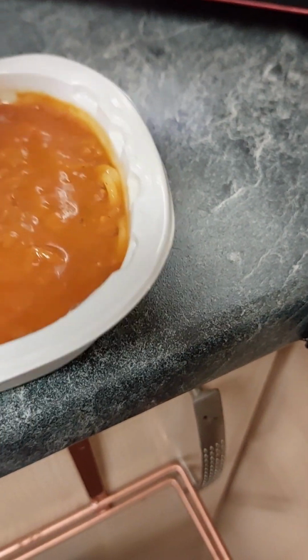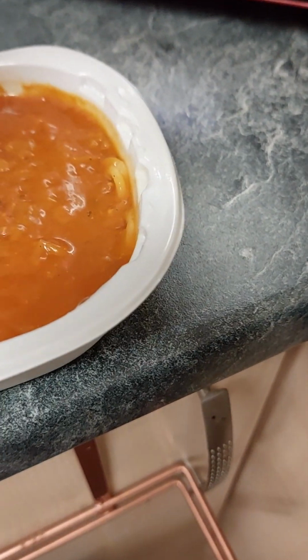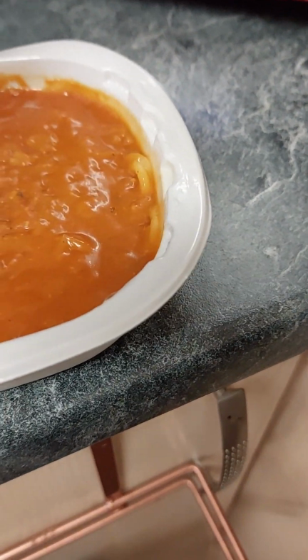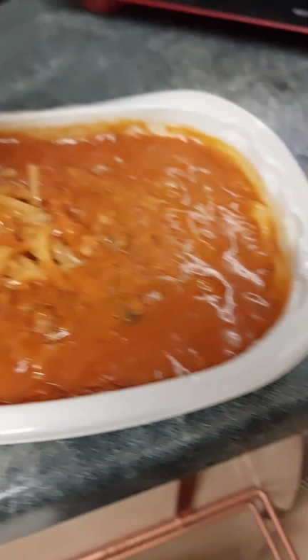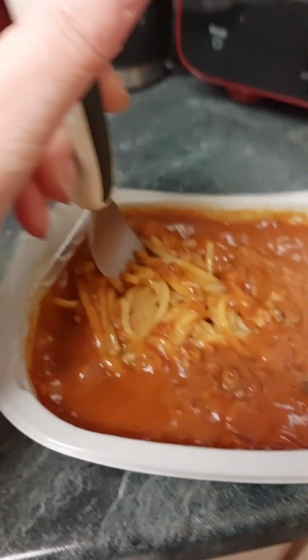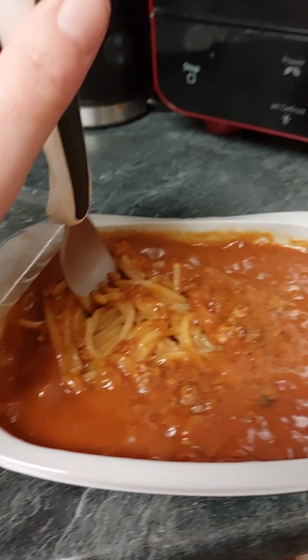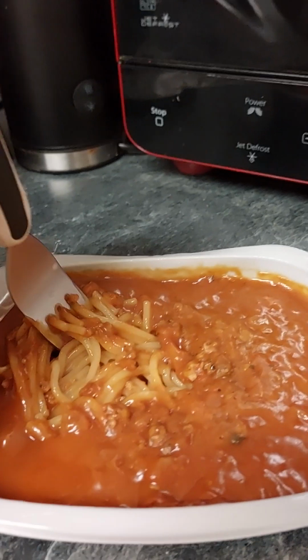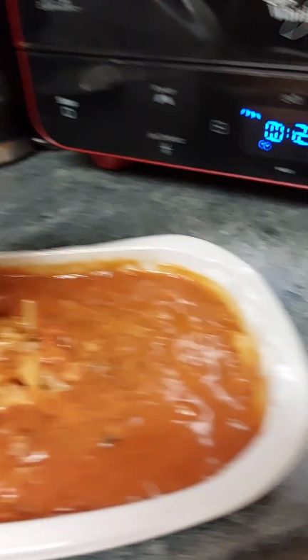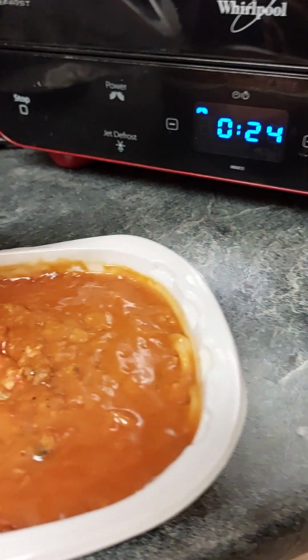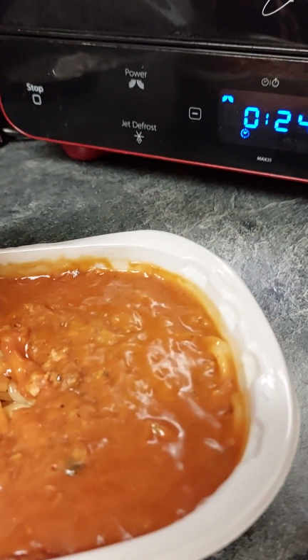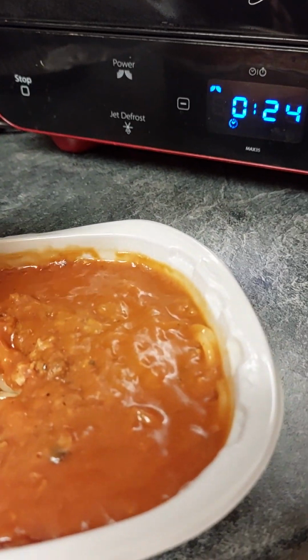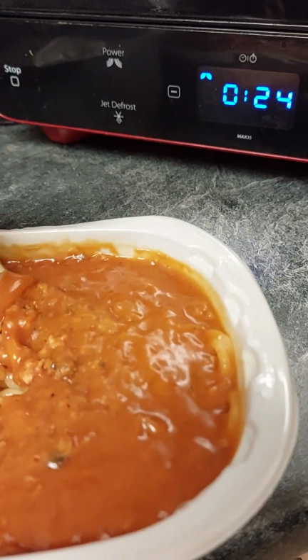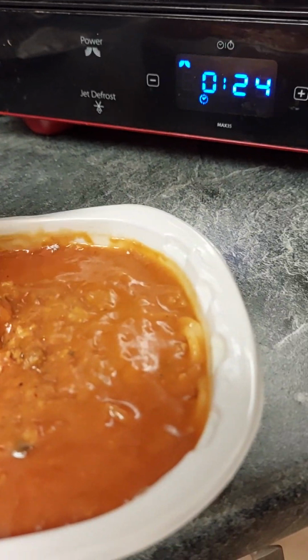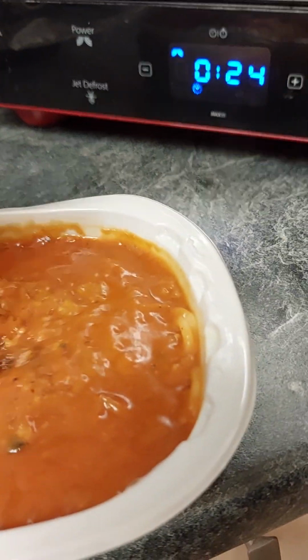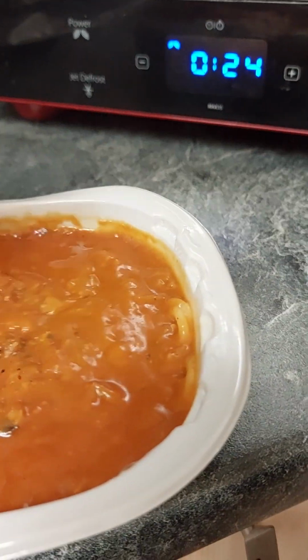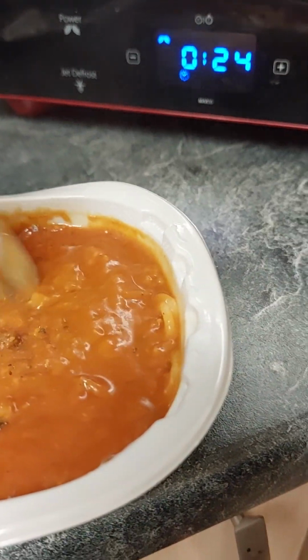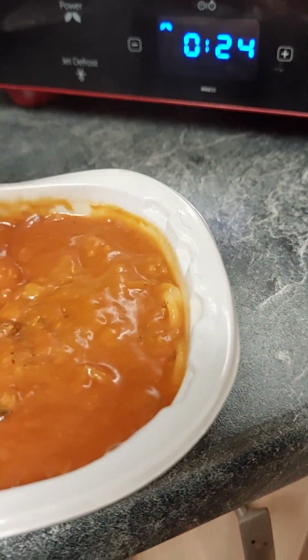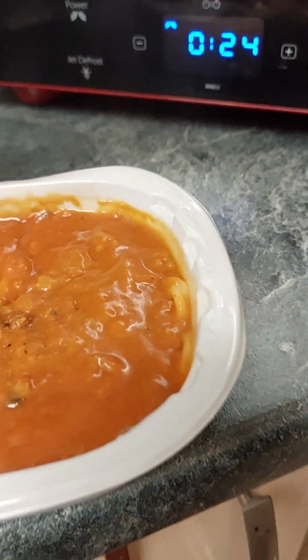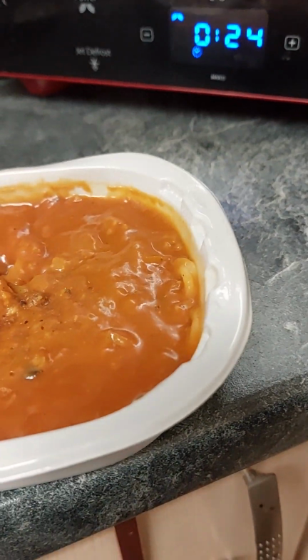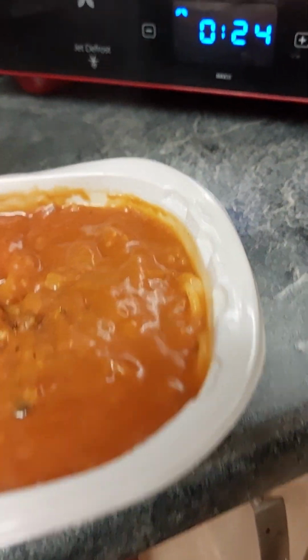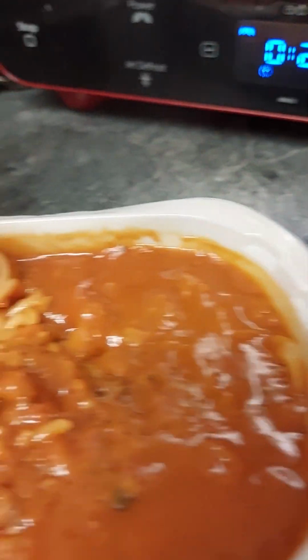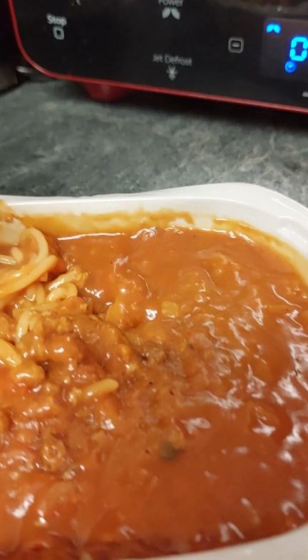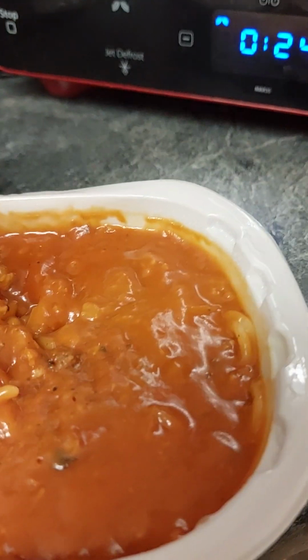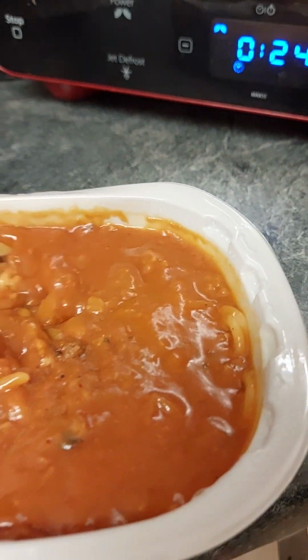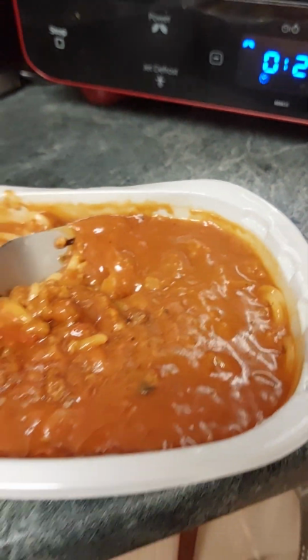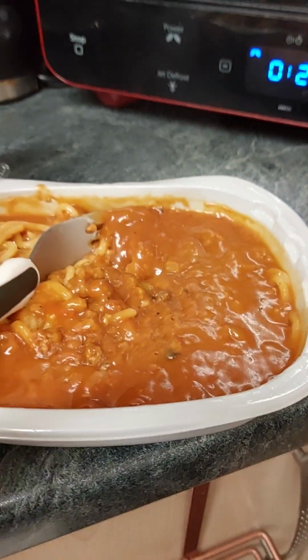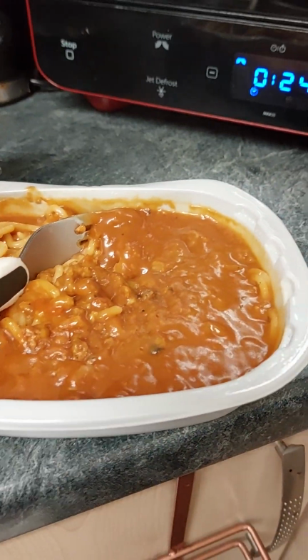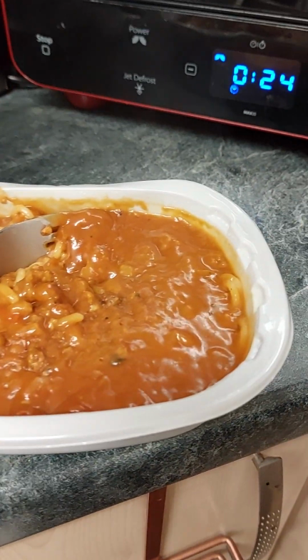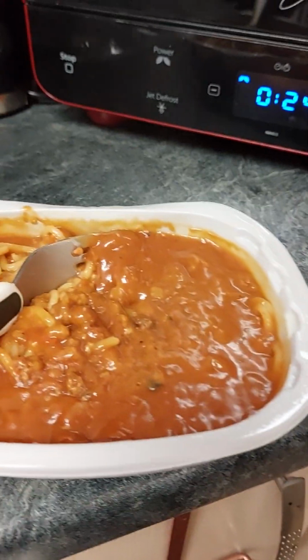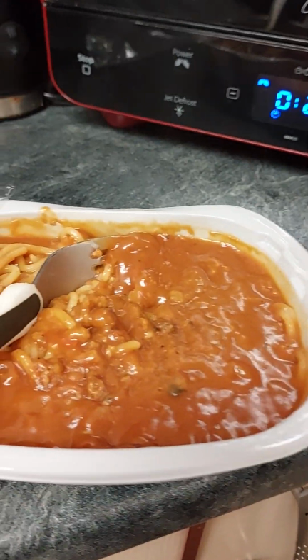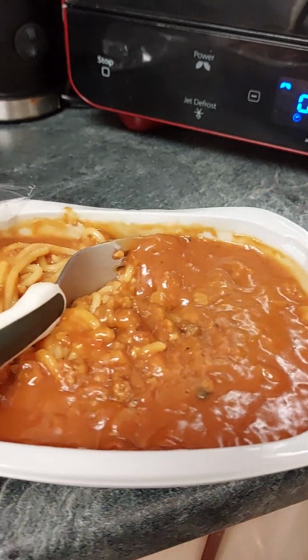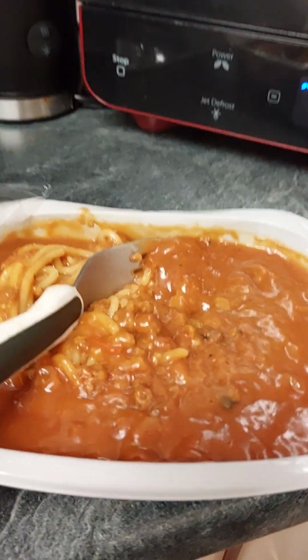Doesn't look bad, does it? No, you're not having it. Let's have a minute. Can you not? No. Come on, get your beak out.